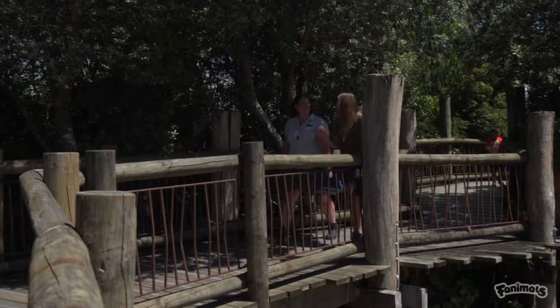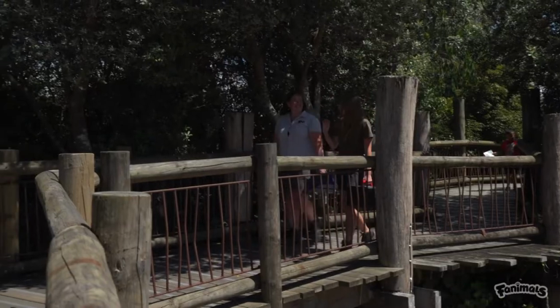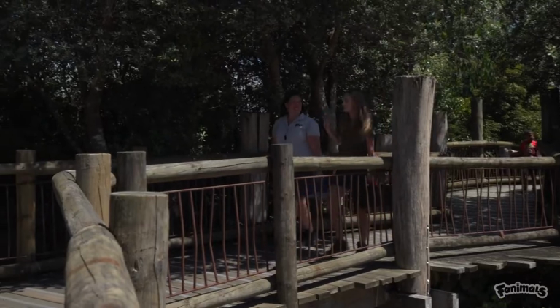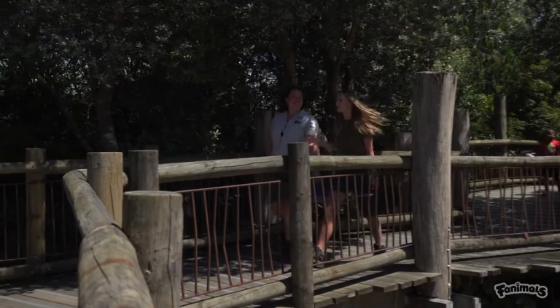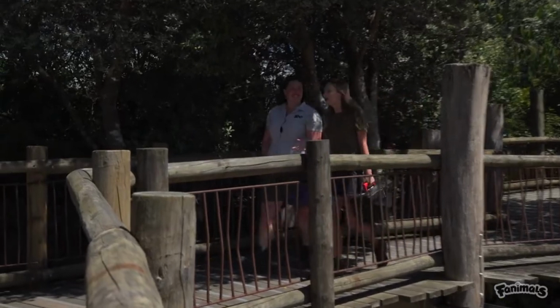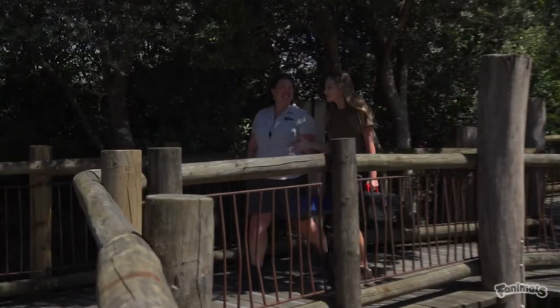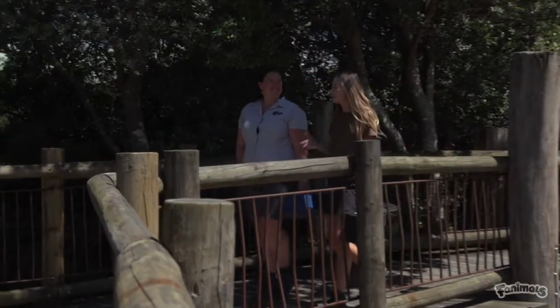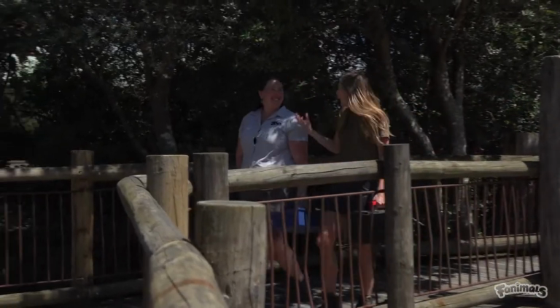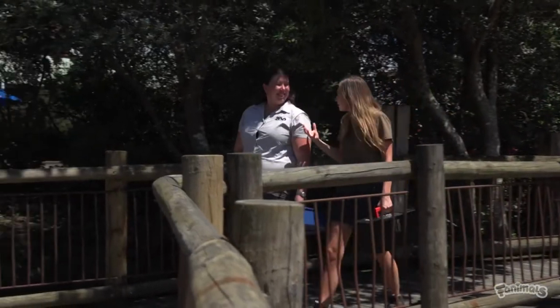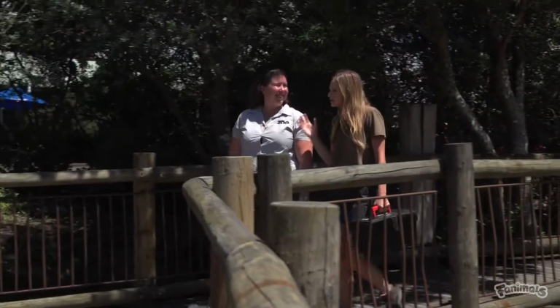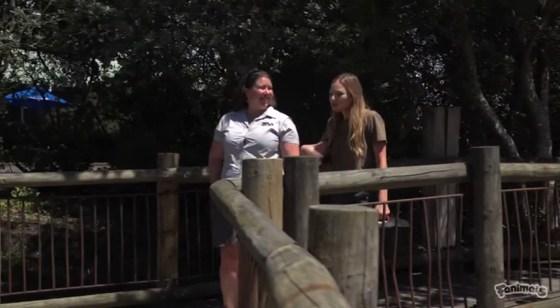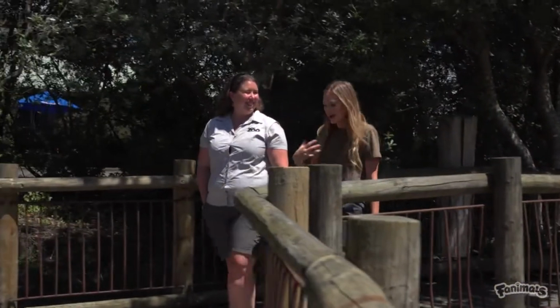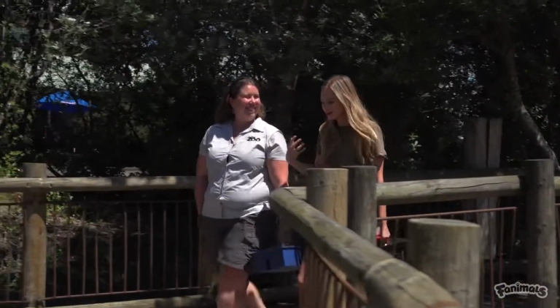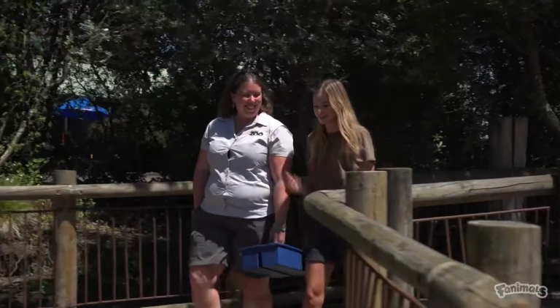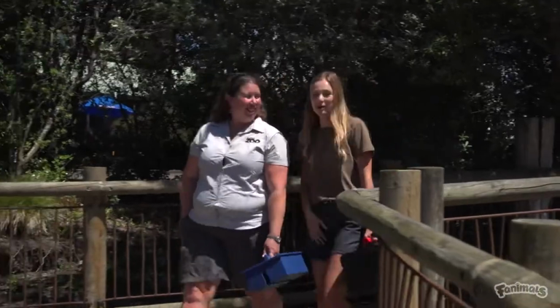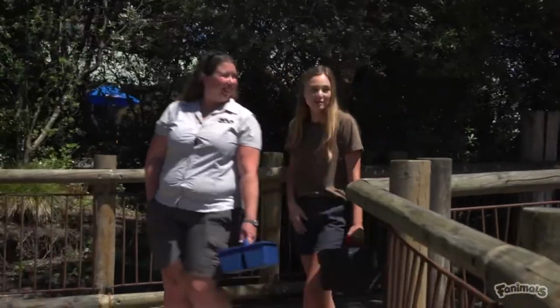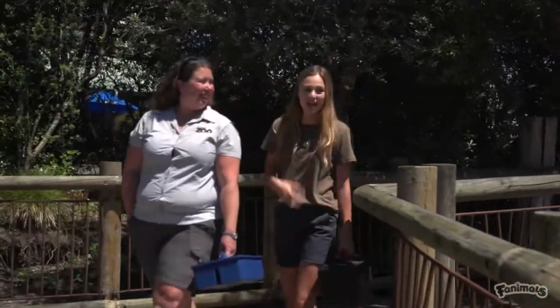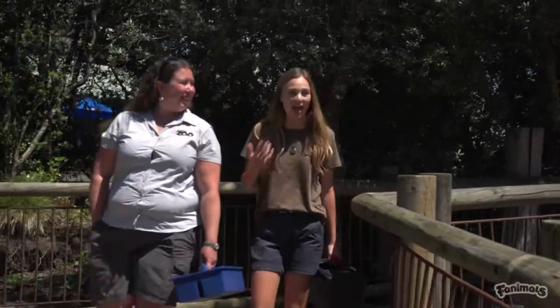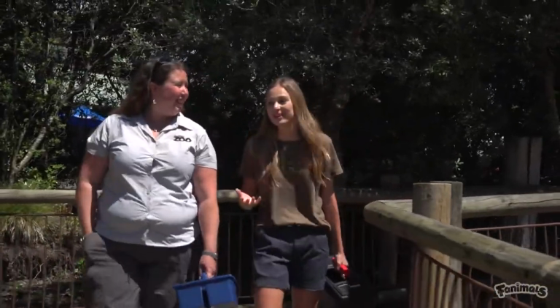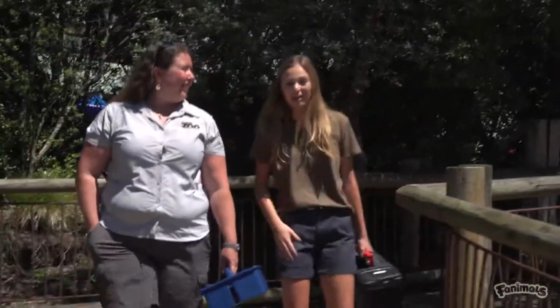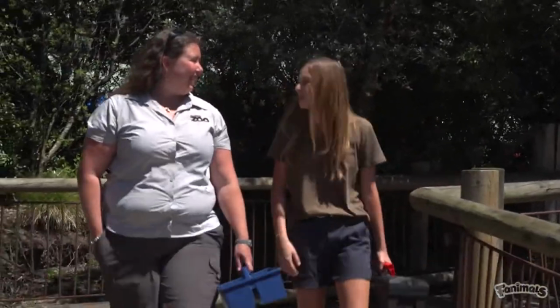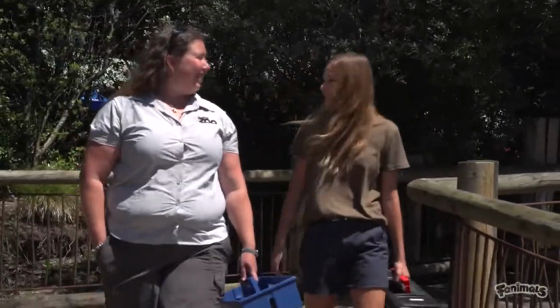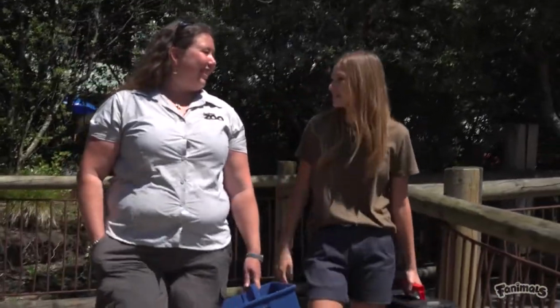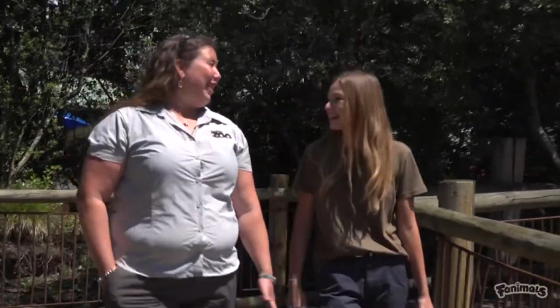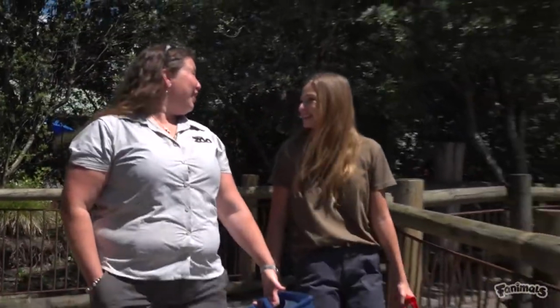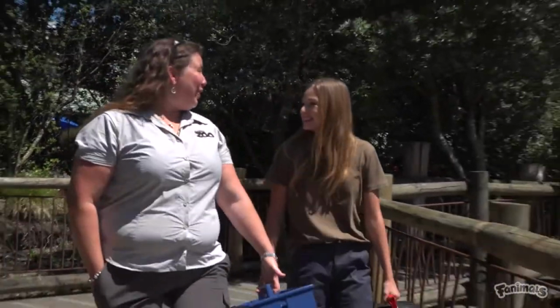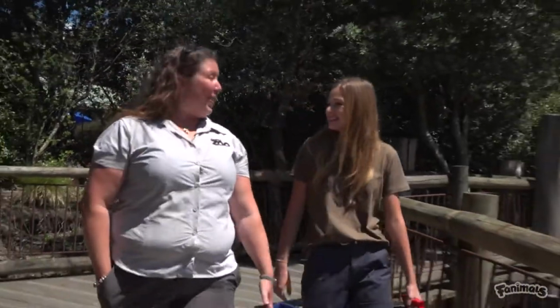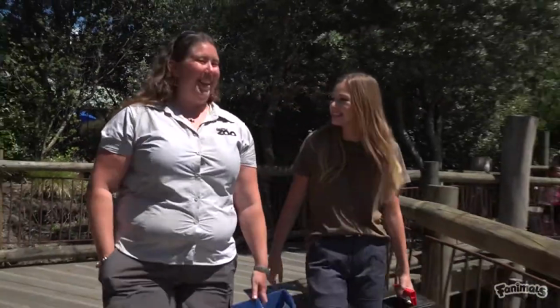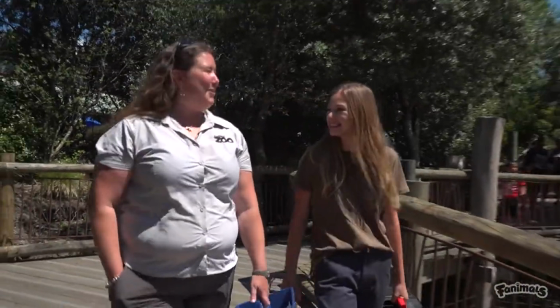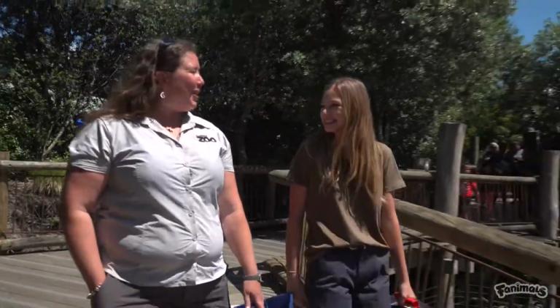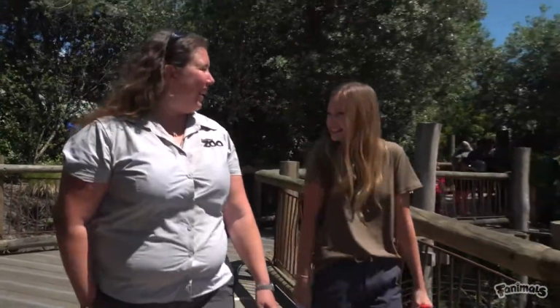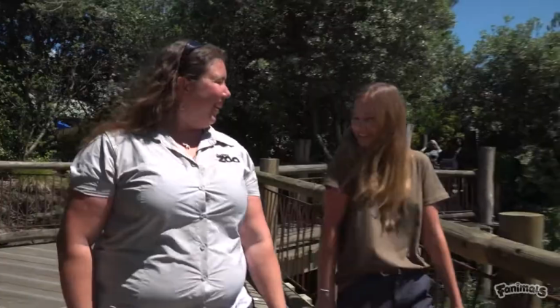Lydia, thank you so much for letting me hang out with you and do the morning rounds. It's wonderful to see how happy and healthy all of these animals are. You're so welcome — thank you so much for coming along.